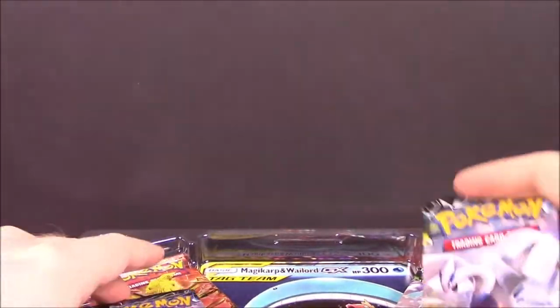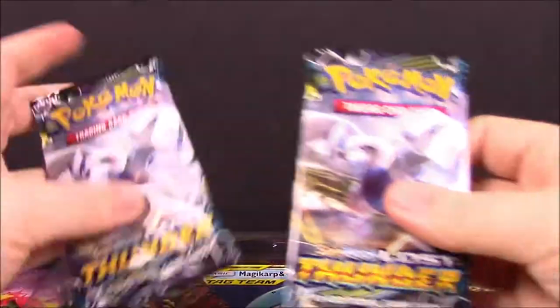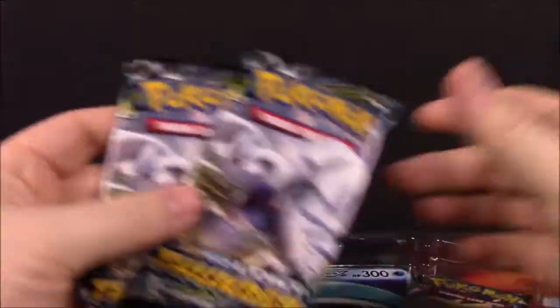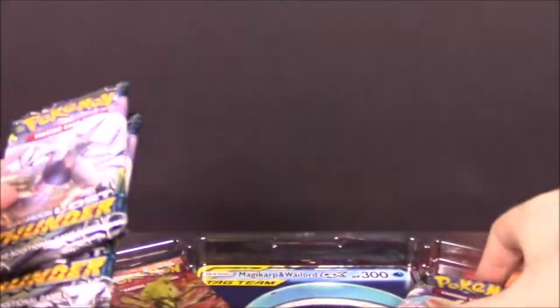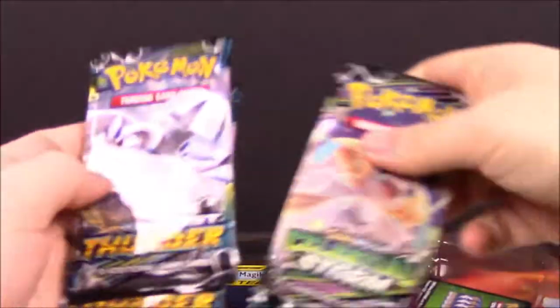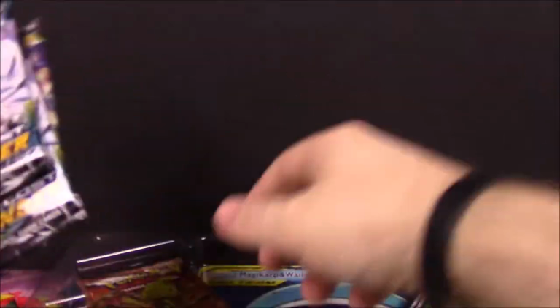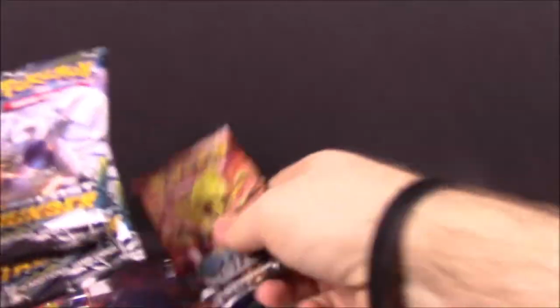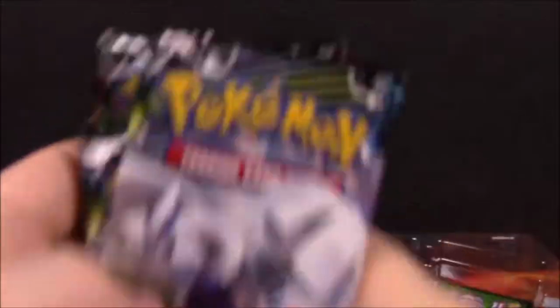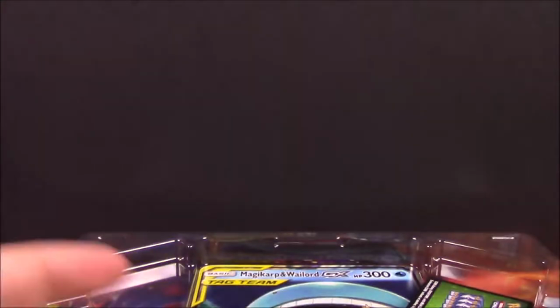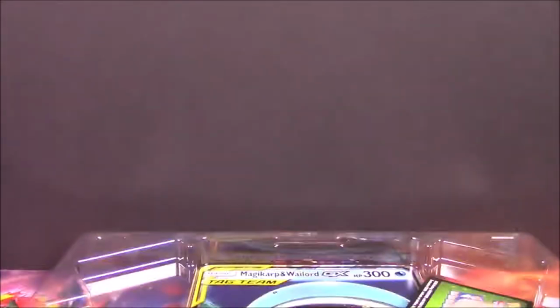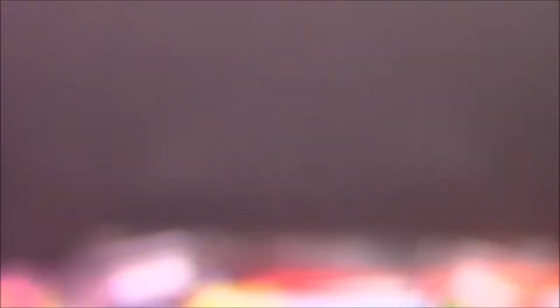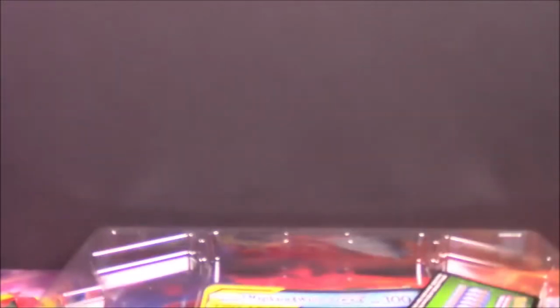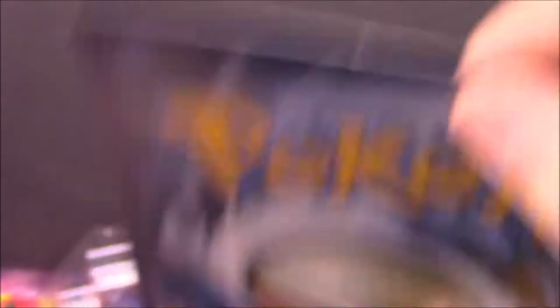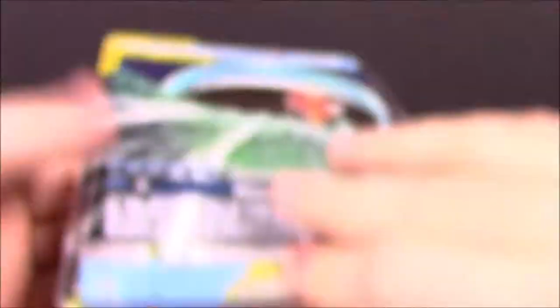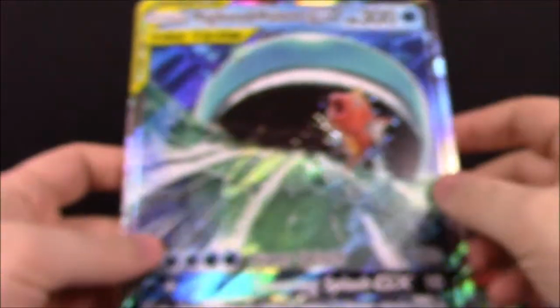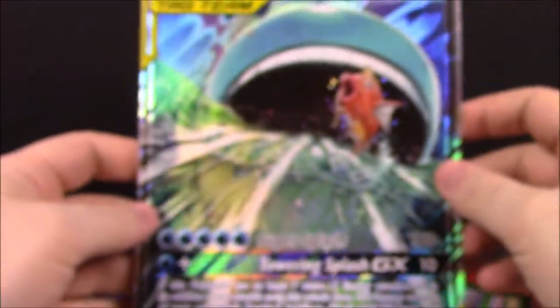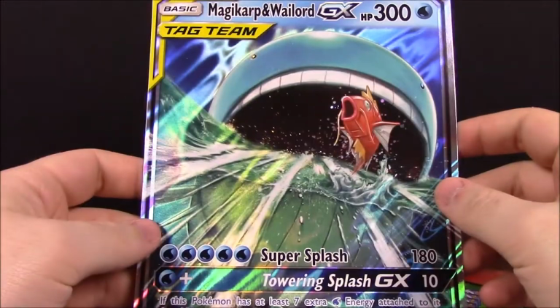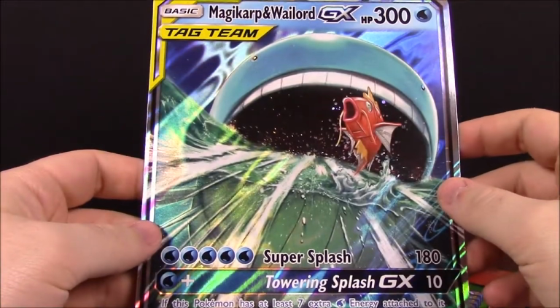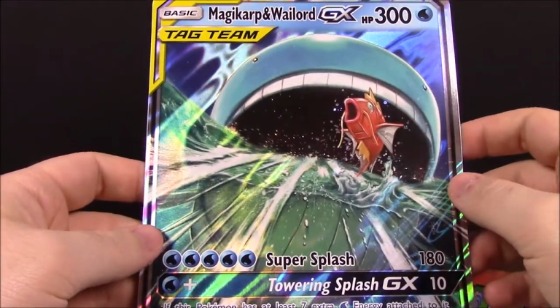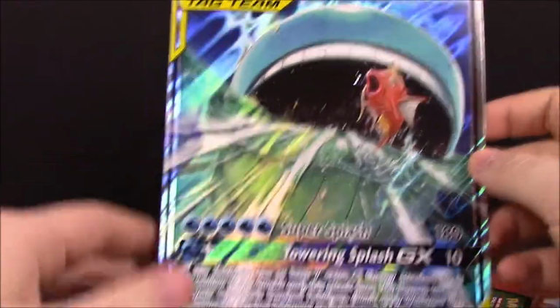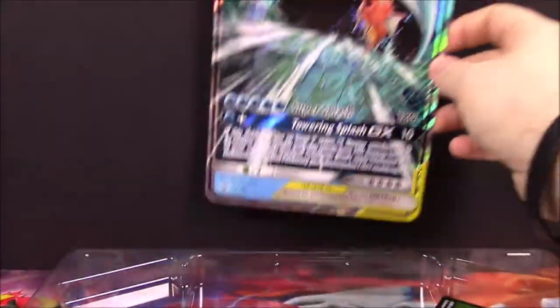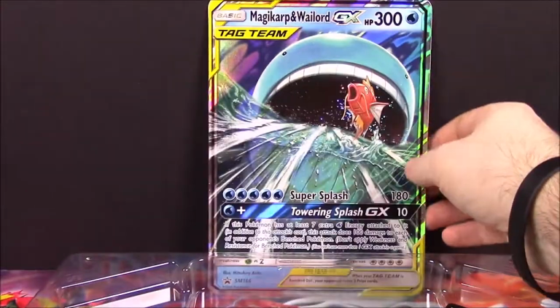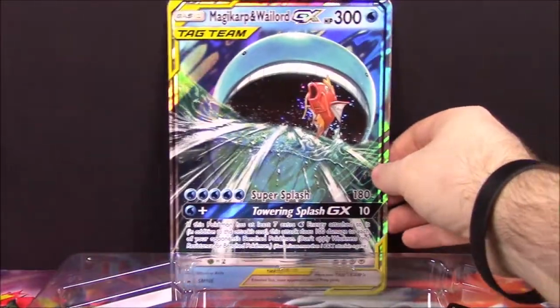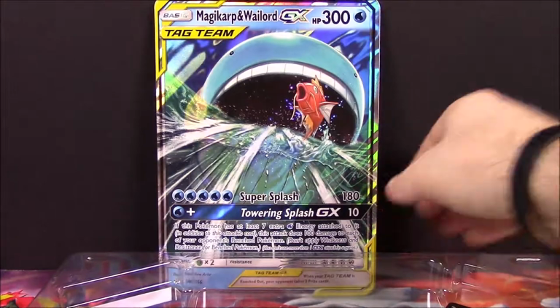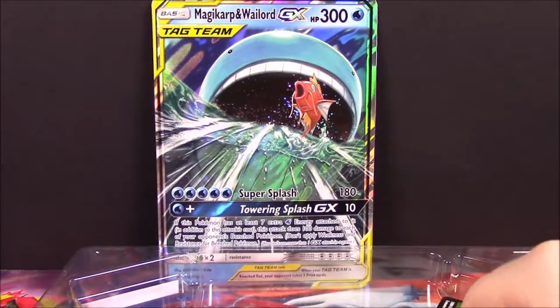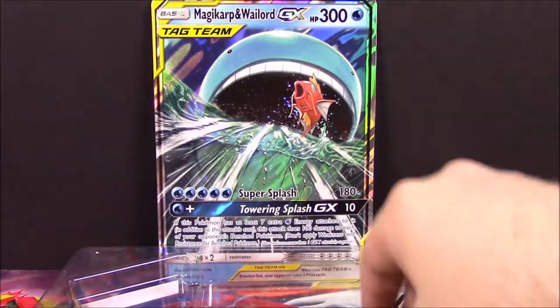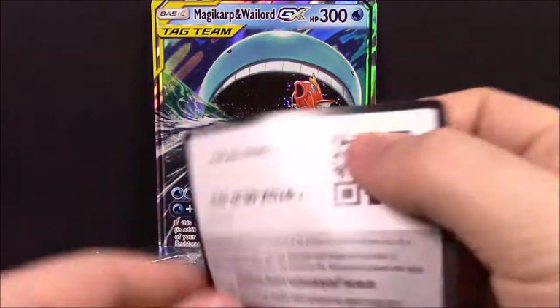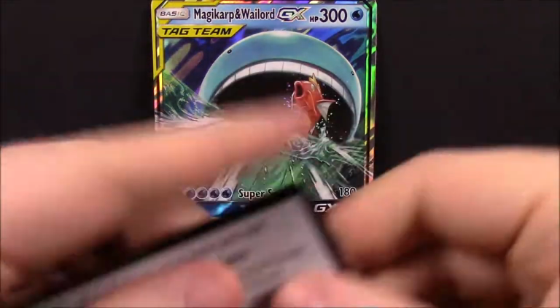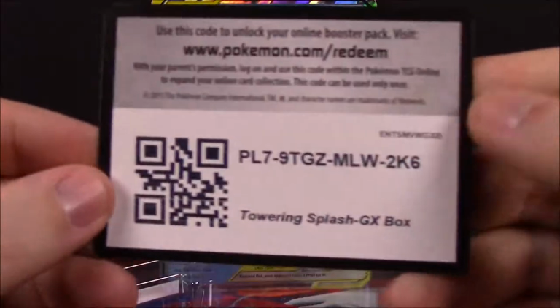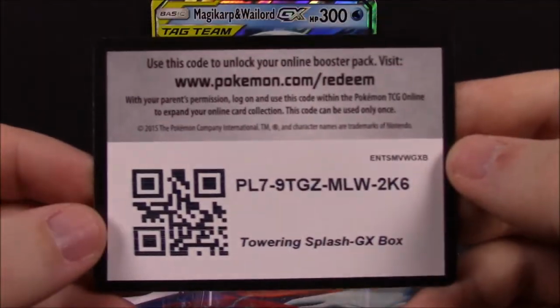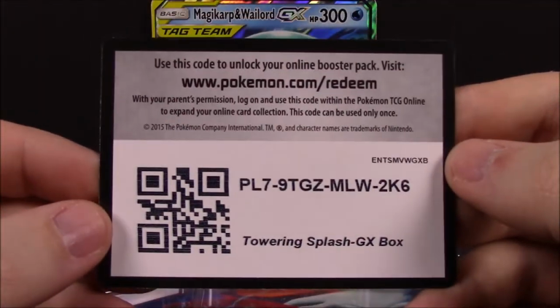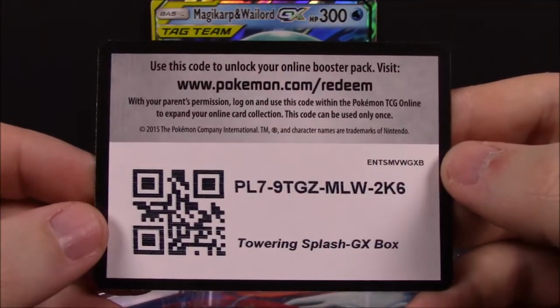Then we've got four booster packs: two Lost Thunder, a Celestial Storm, and a Steam Siege. Then of course our oversized card here in the back of the Magikarp and Wailord. We'll set that back there, and we do have the code so someone can have that if they want it.